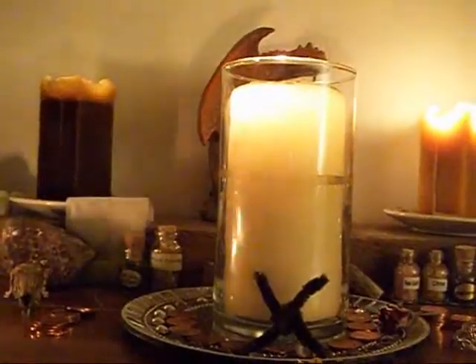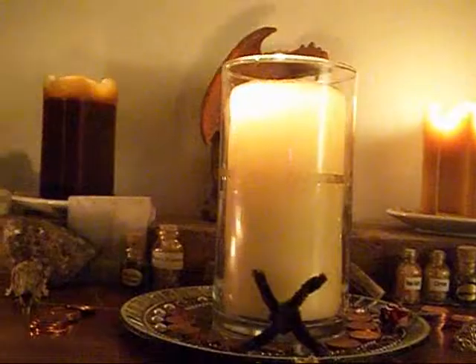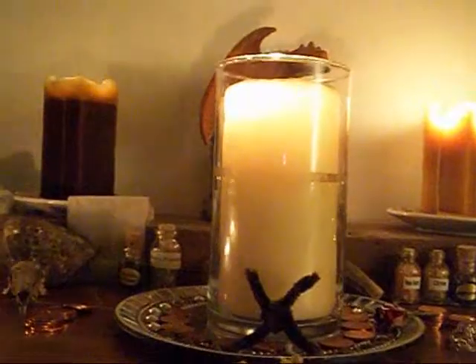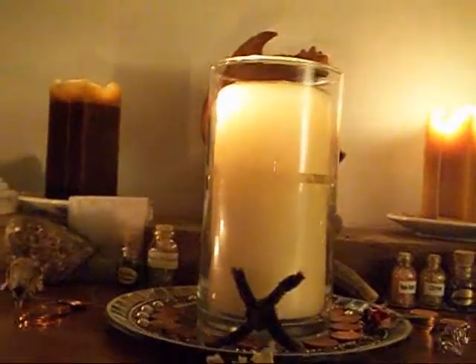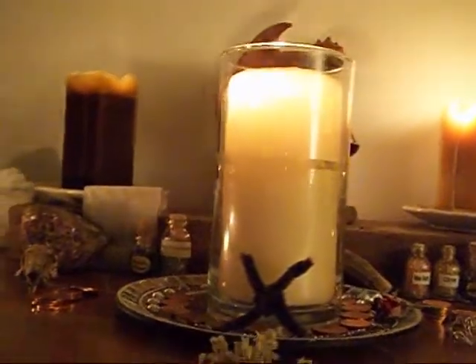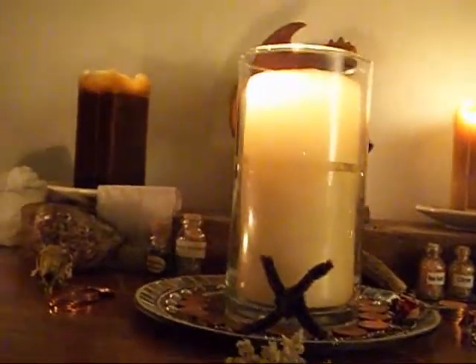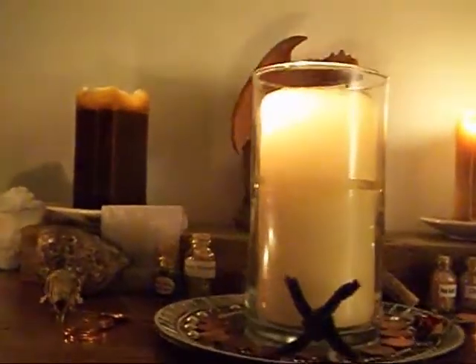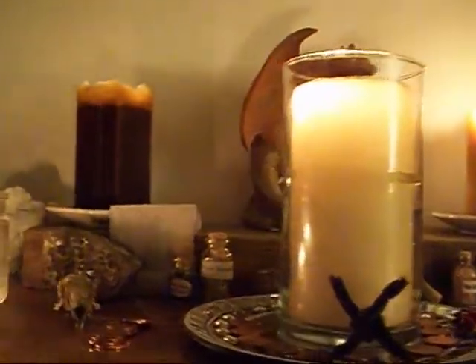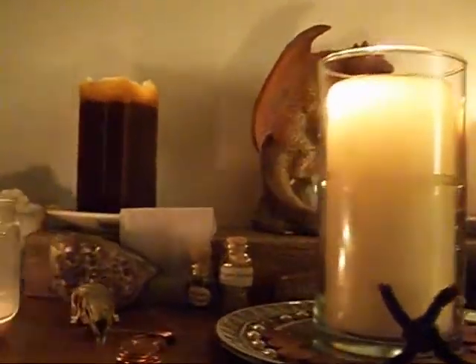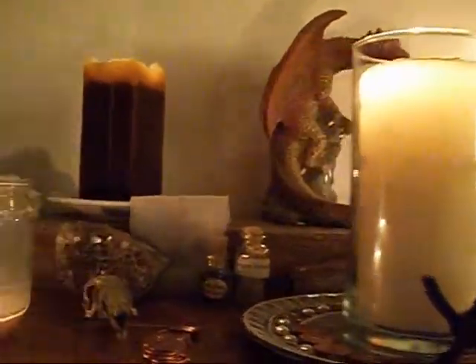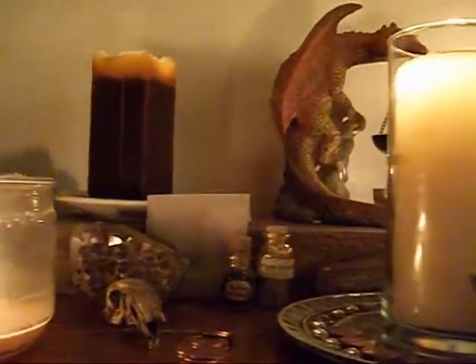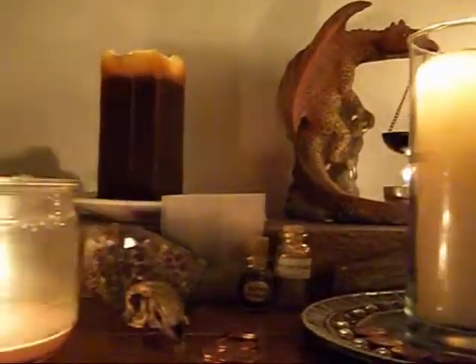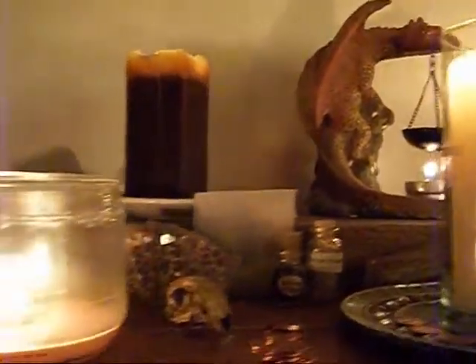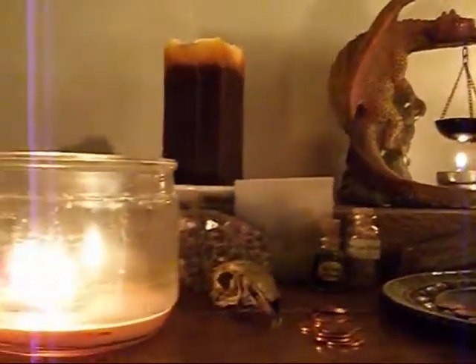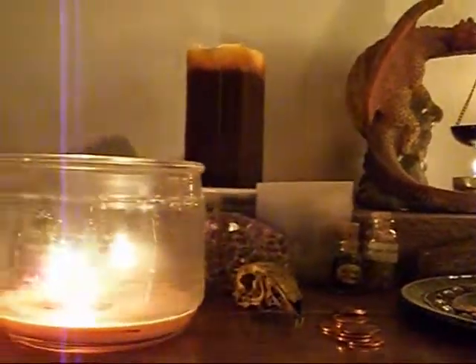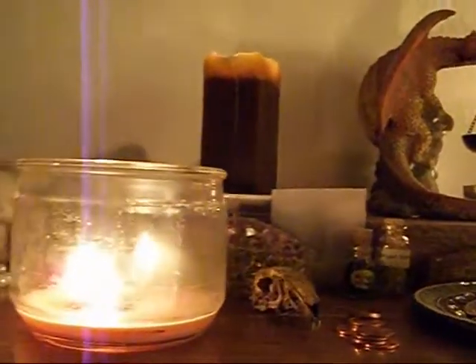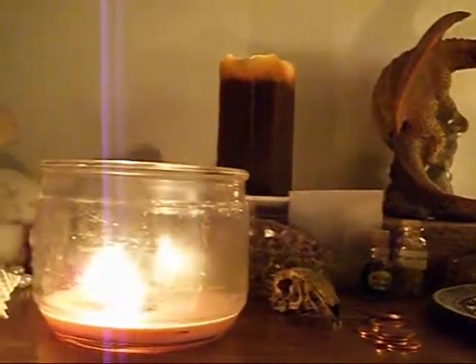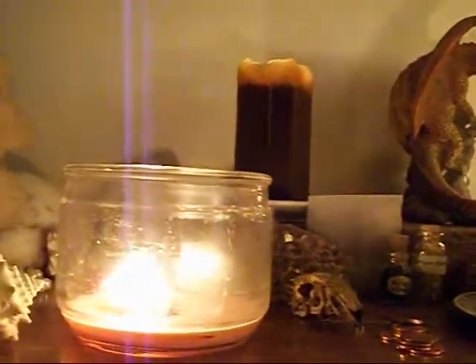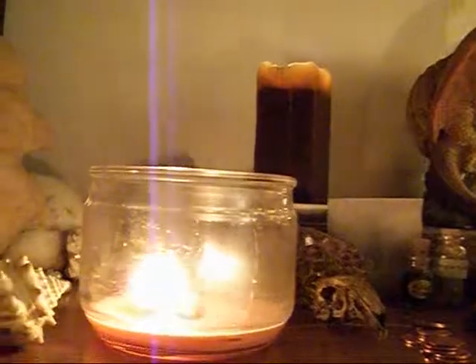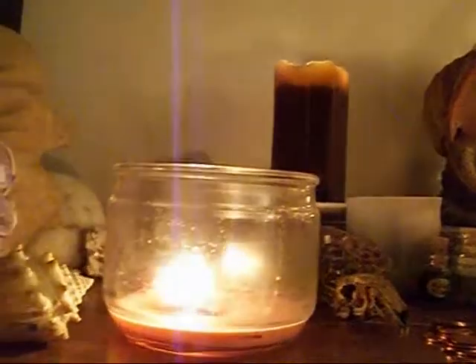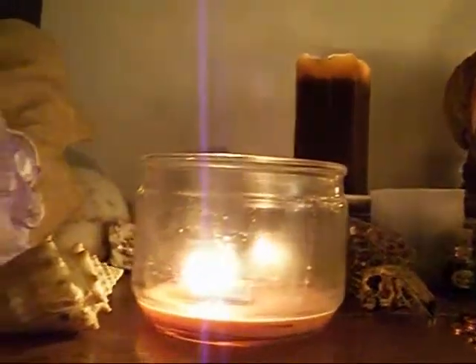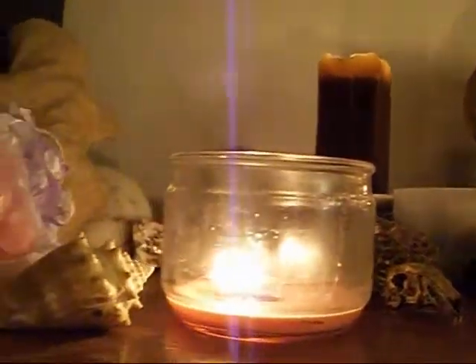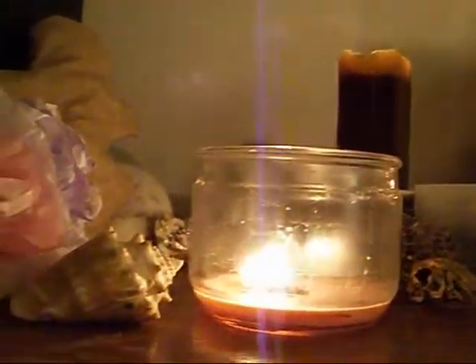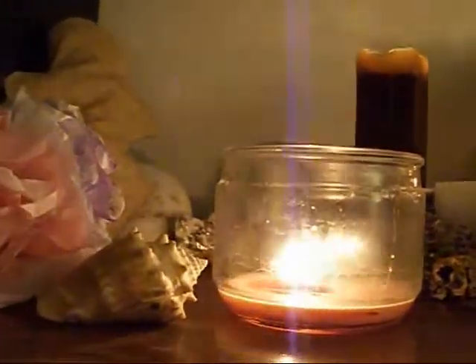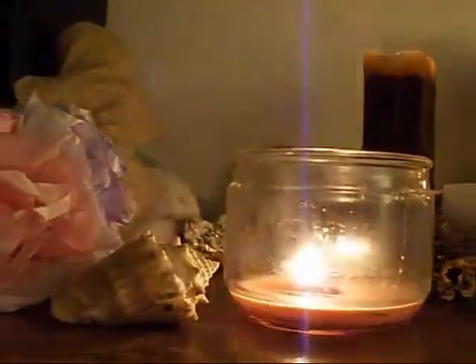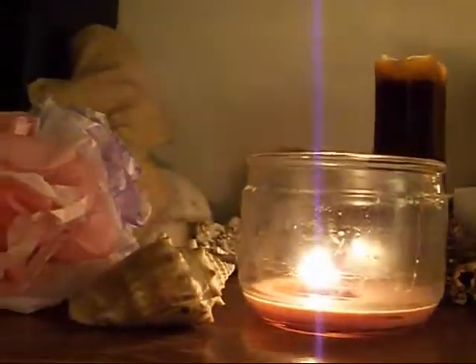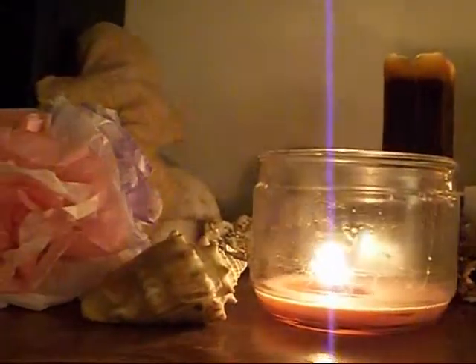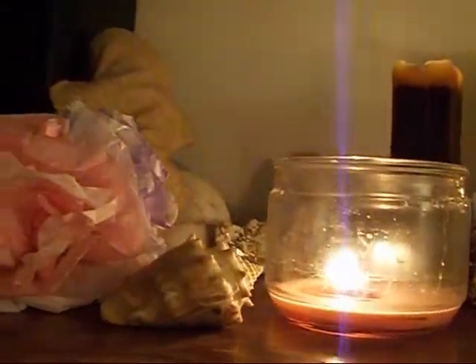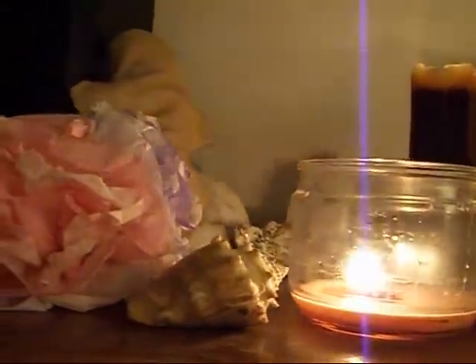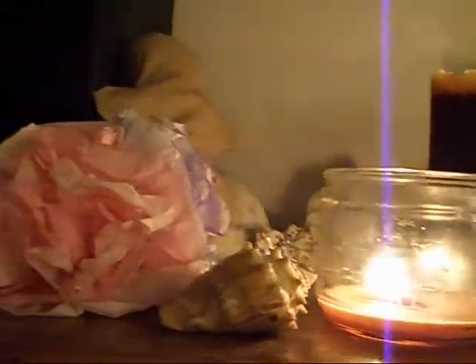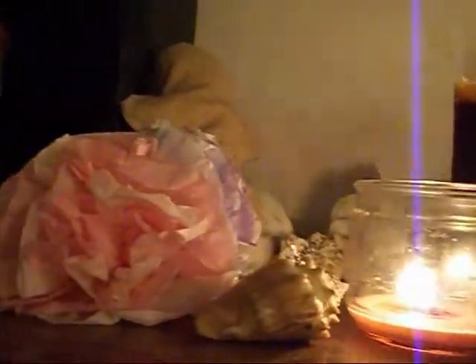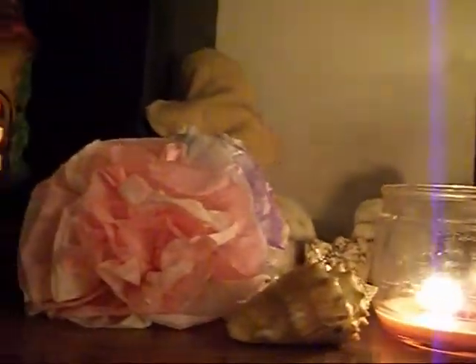Hello YouTube, this is Darkmoonface signing in and I figured I'd take the time today to show you guys my altar.